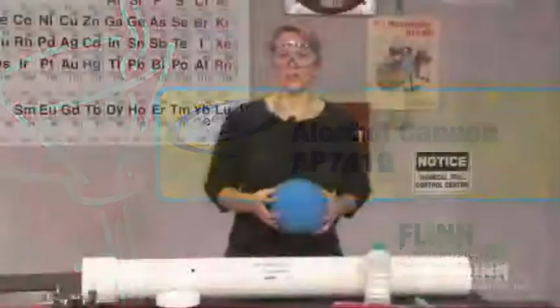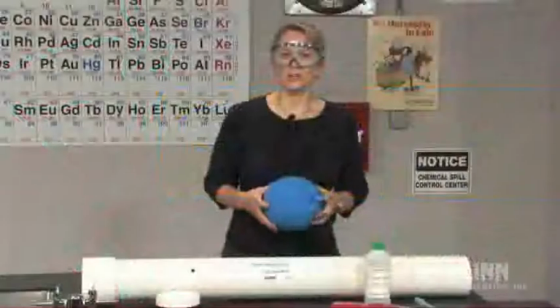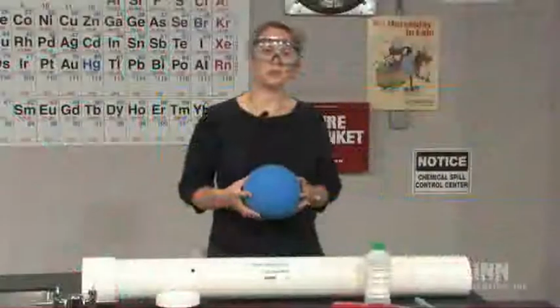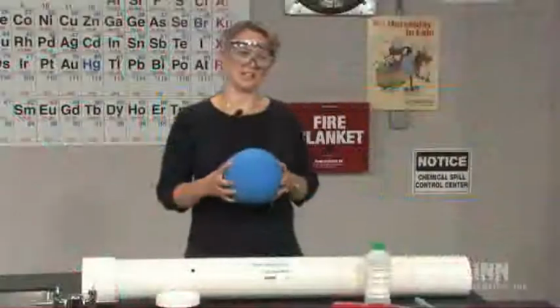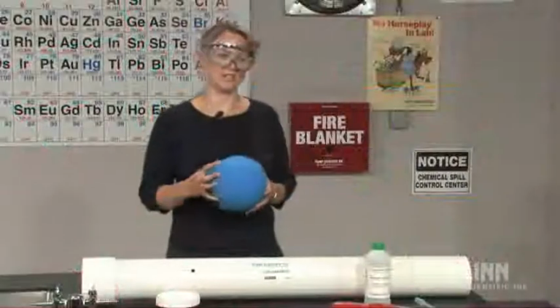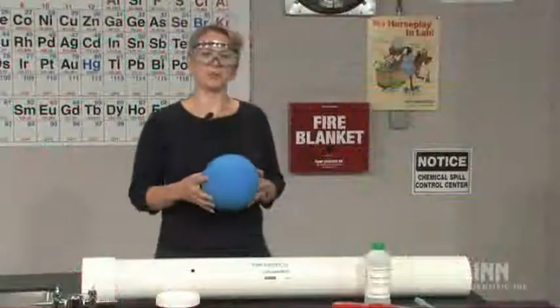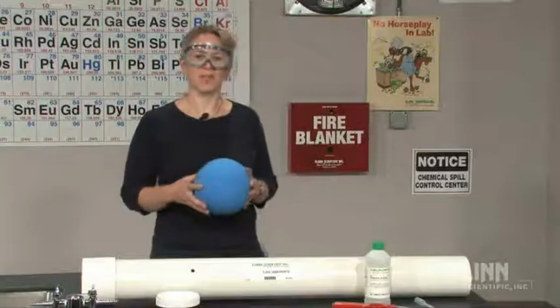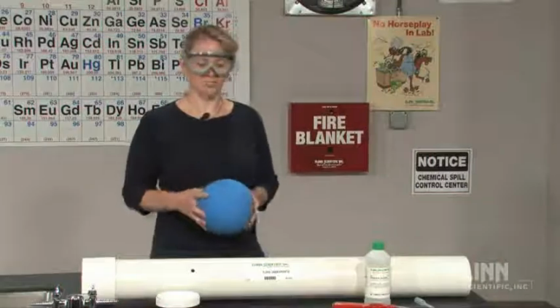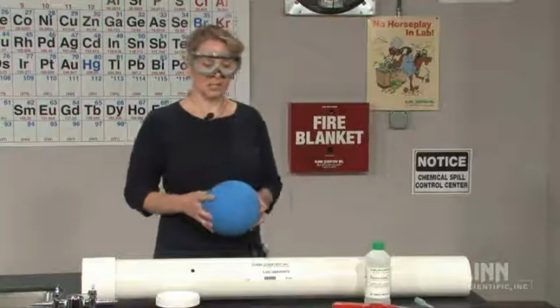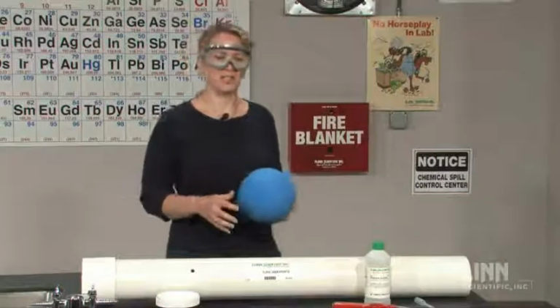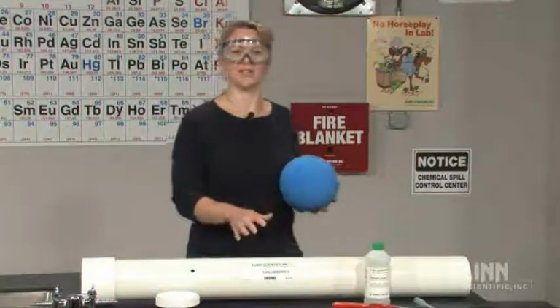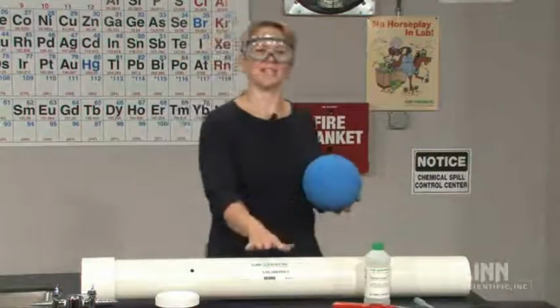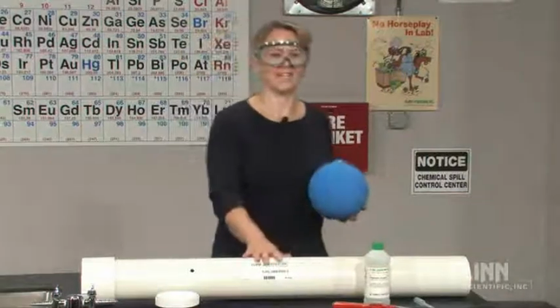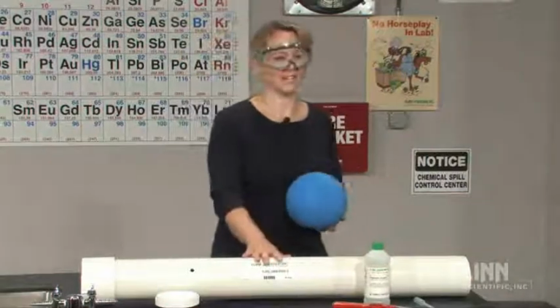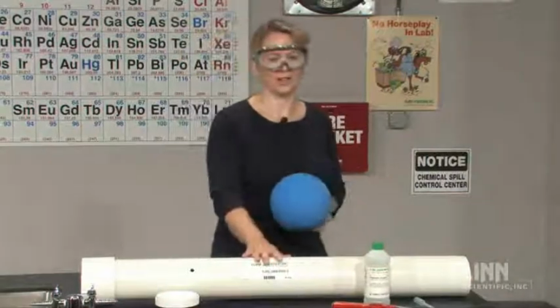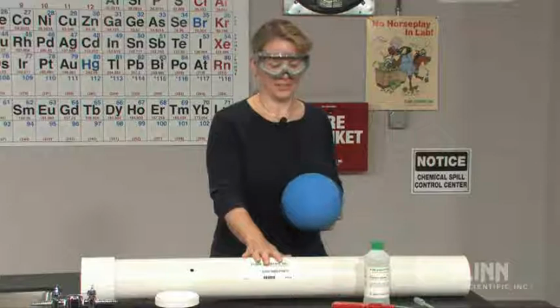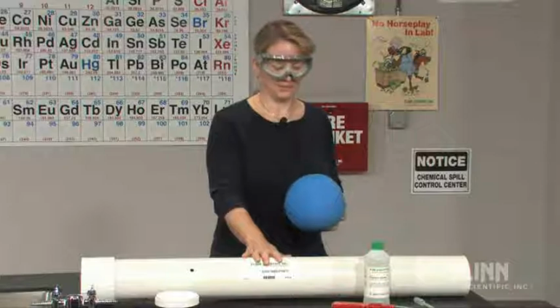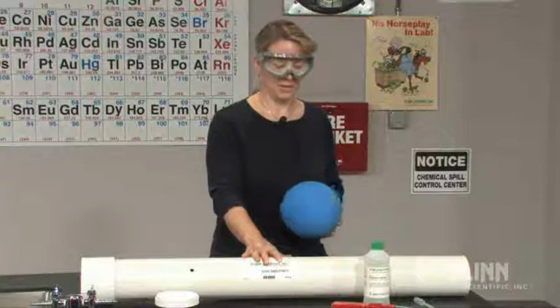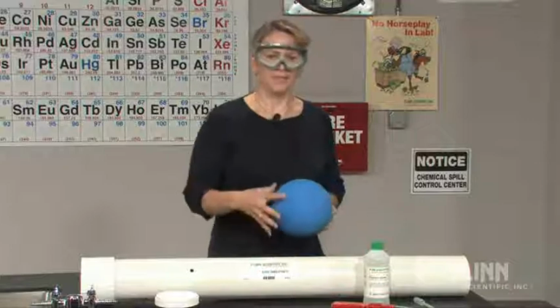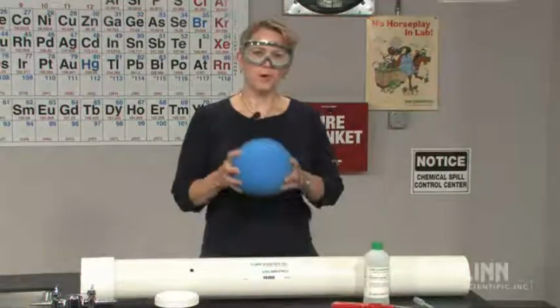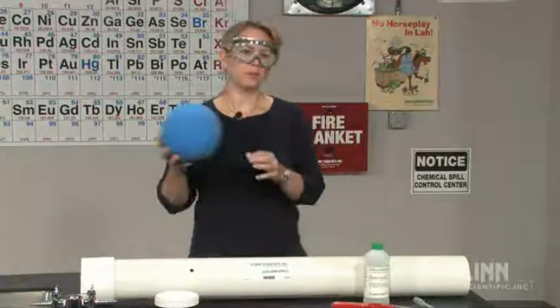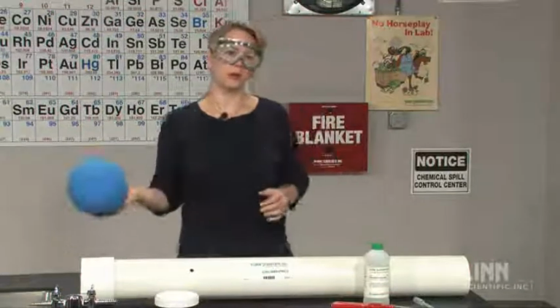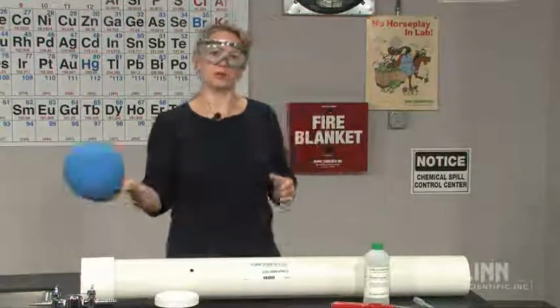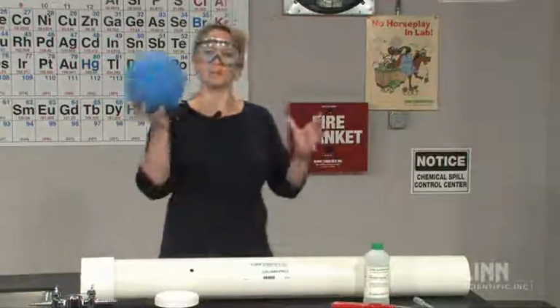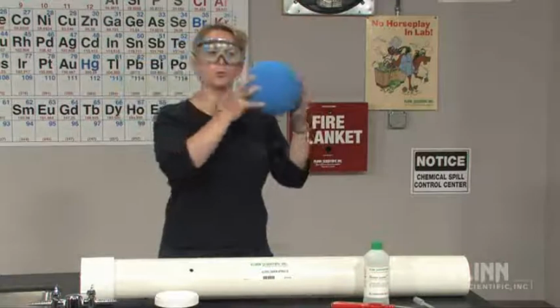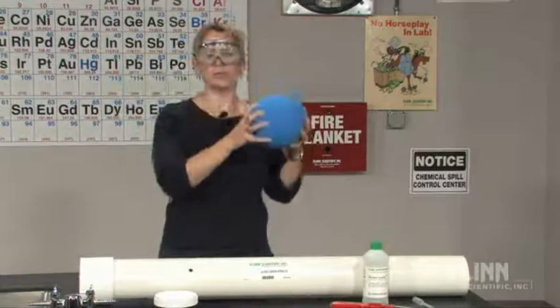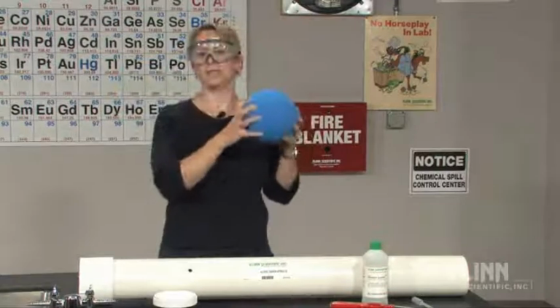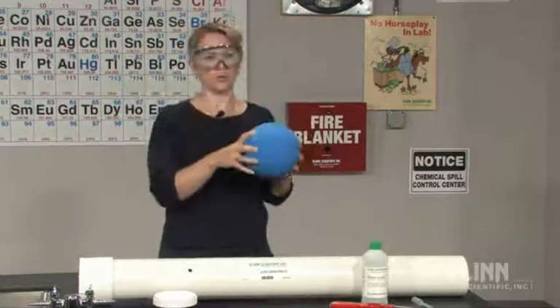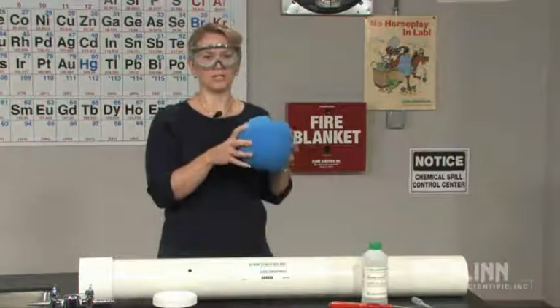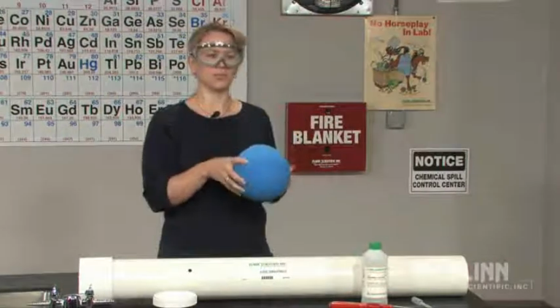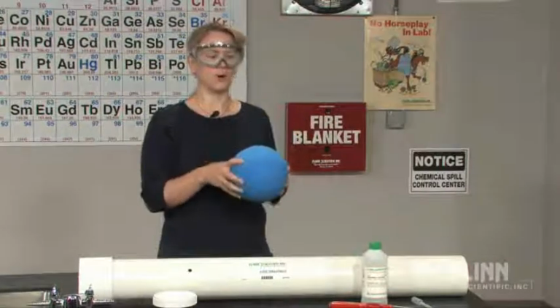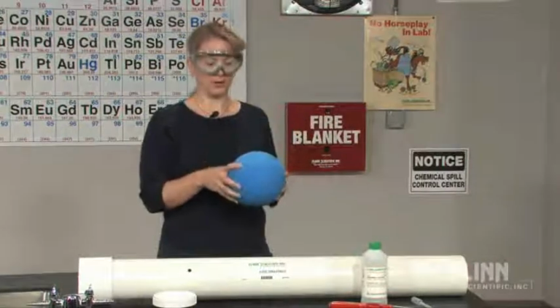Launch into a discussion of chemical reactions using the fun and exciting alcohol cannon. This ball will be propelled across the room using the combustion of isopropyl alcohol.